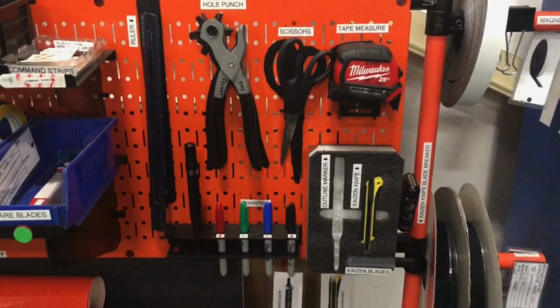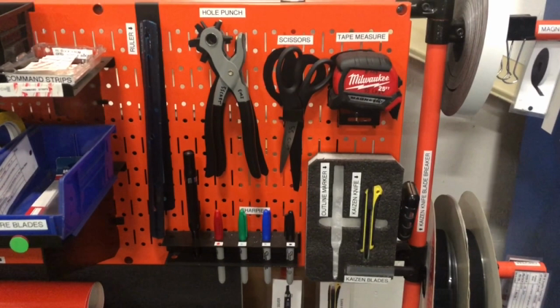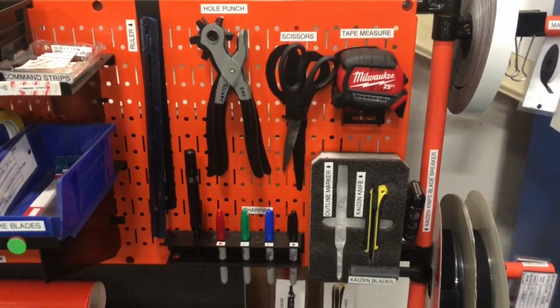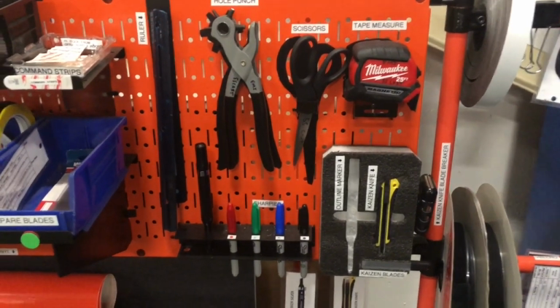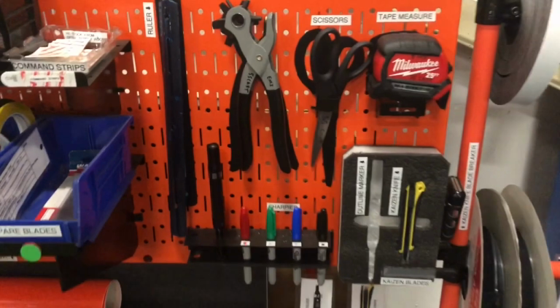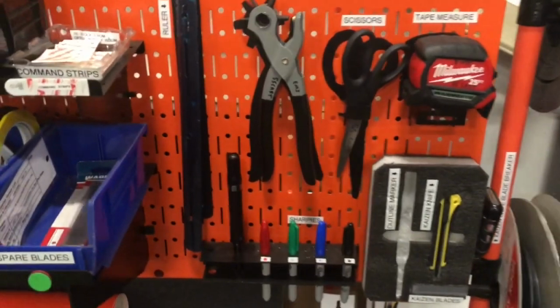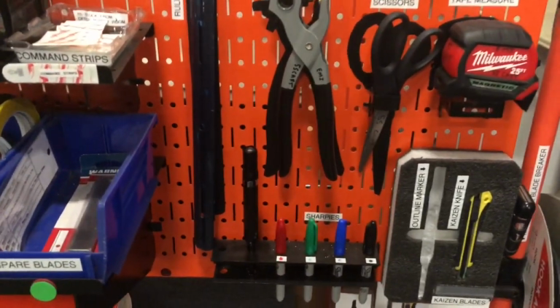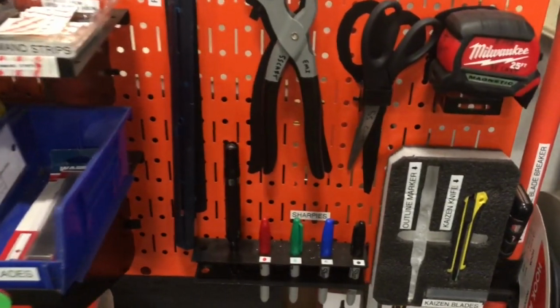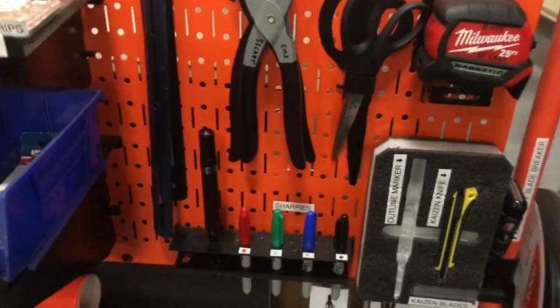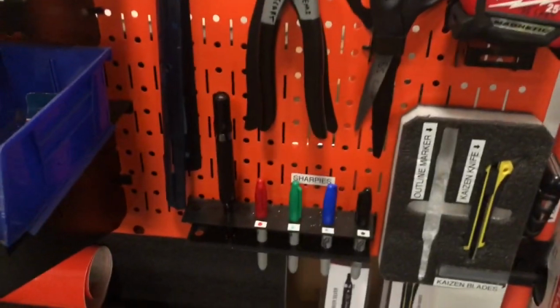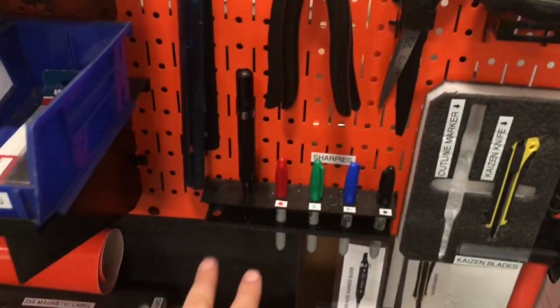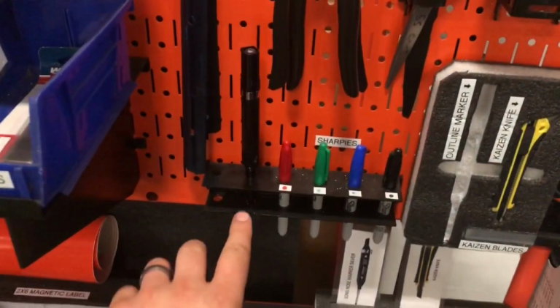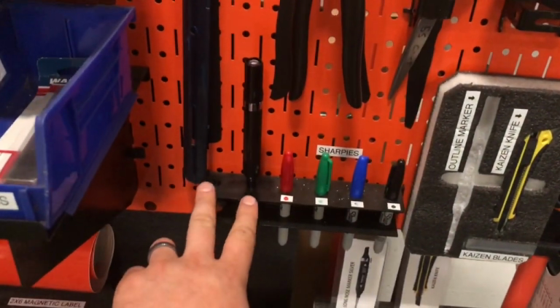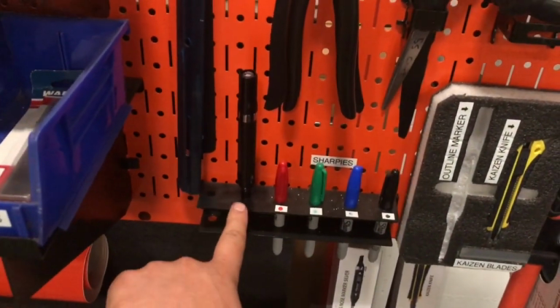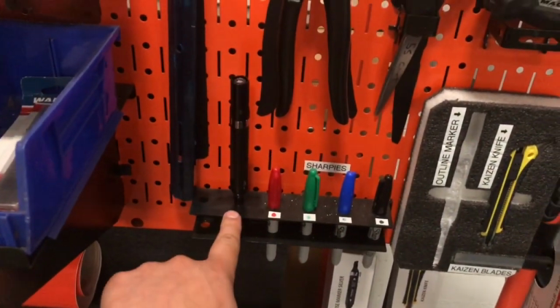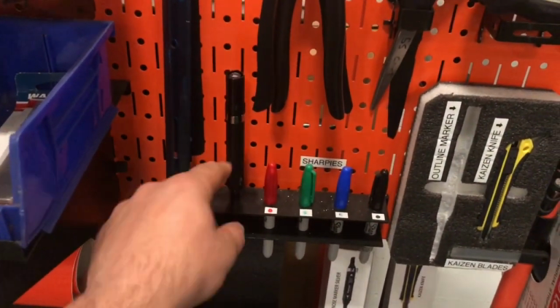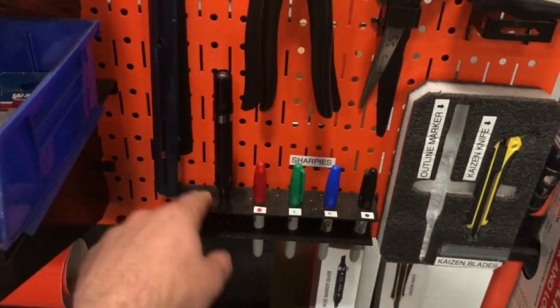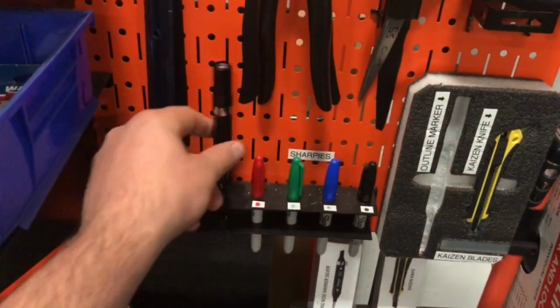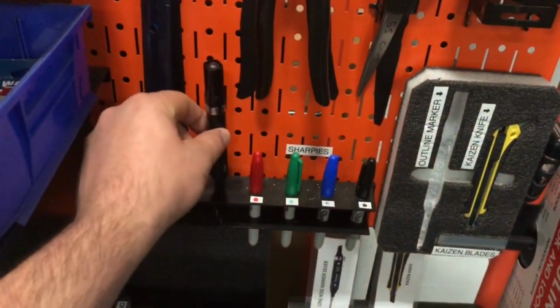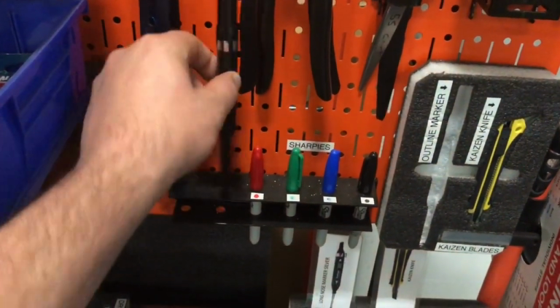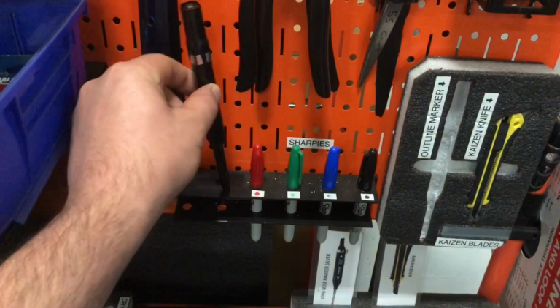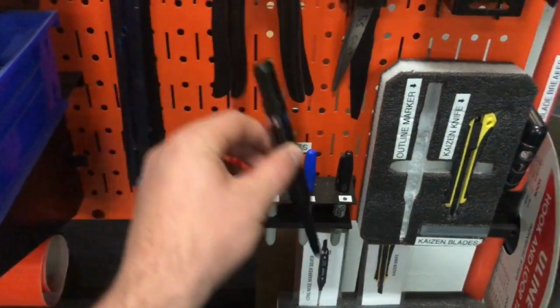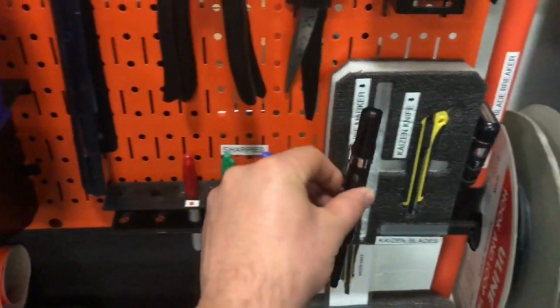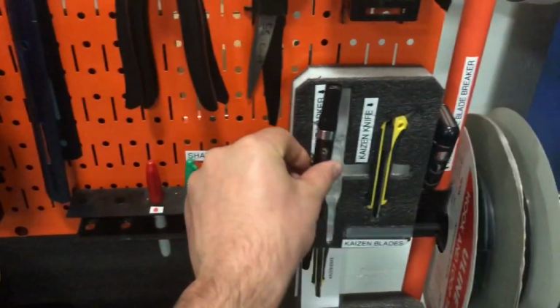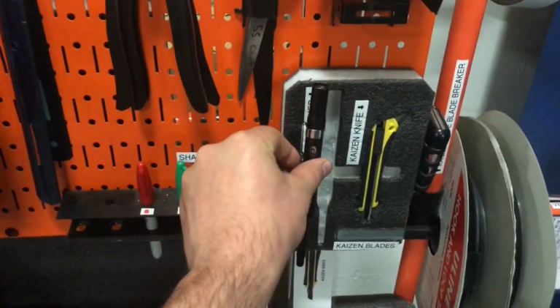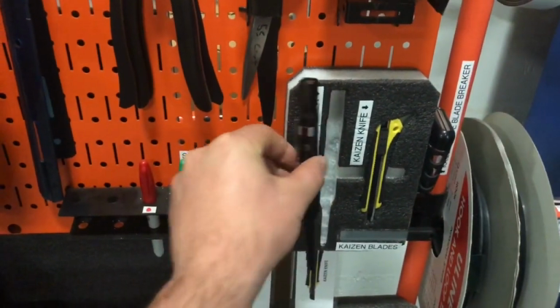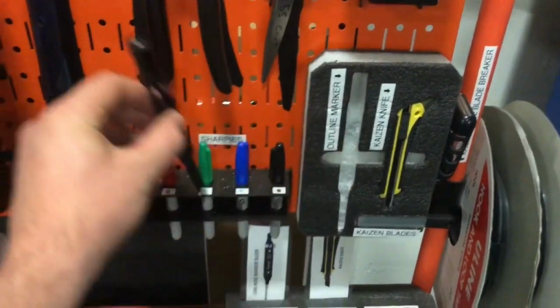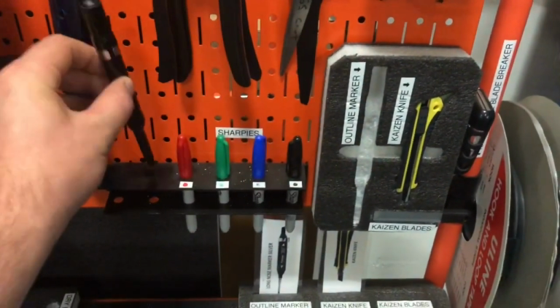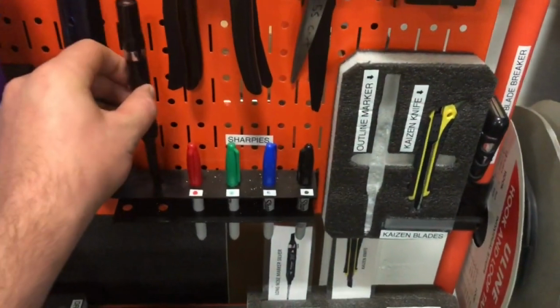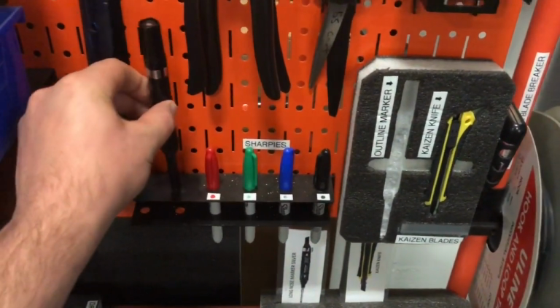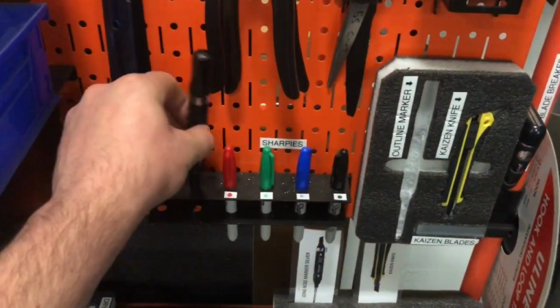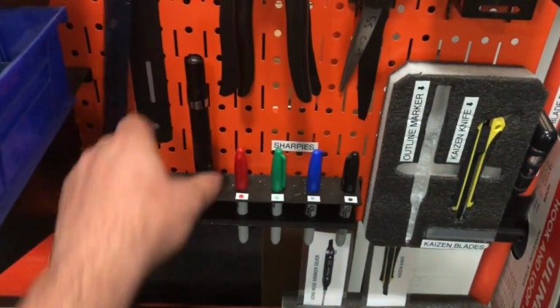Hey, Mark here. I'm out at the 5S cart and there's a couple problems I wanted to show you. This marker is supposed to go in the foam, but it's getting put in this little hole that's open over here — so that's one thing.